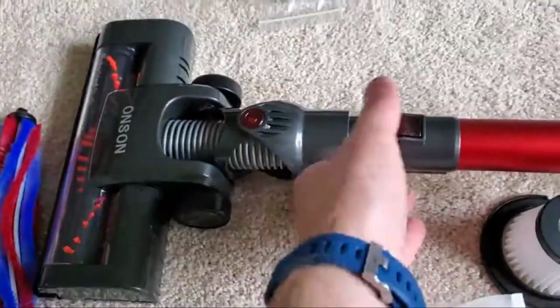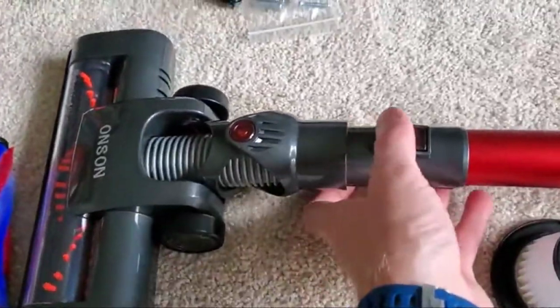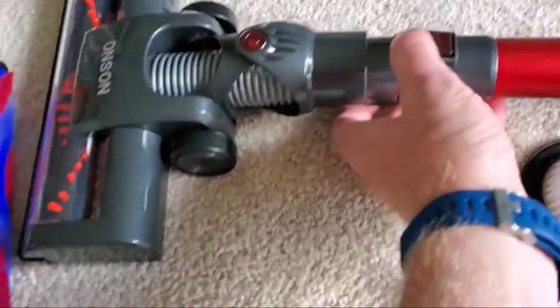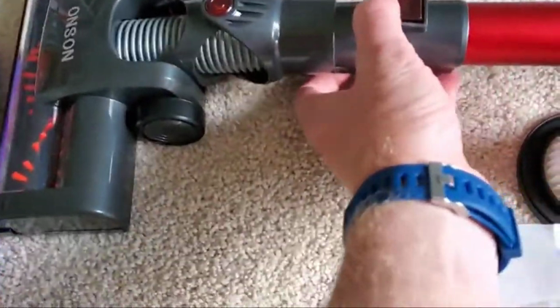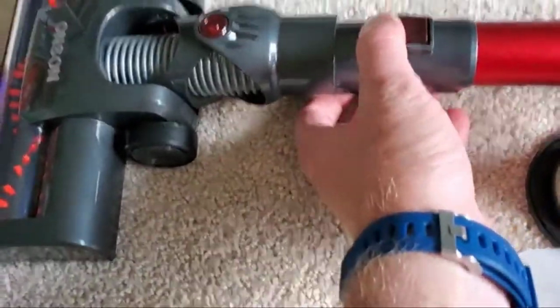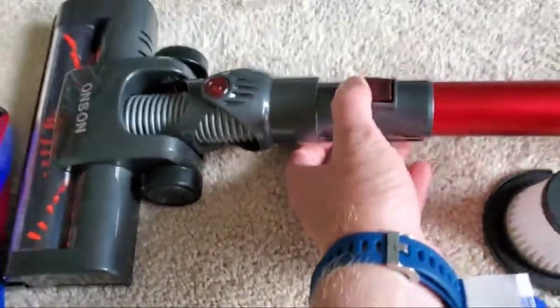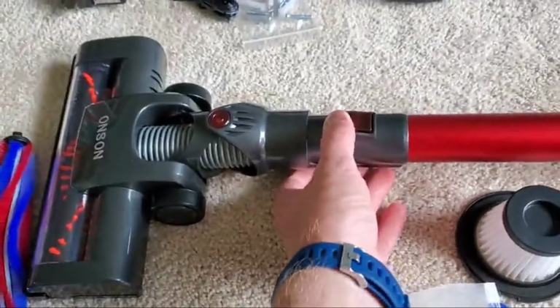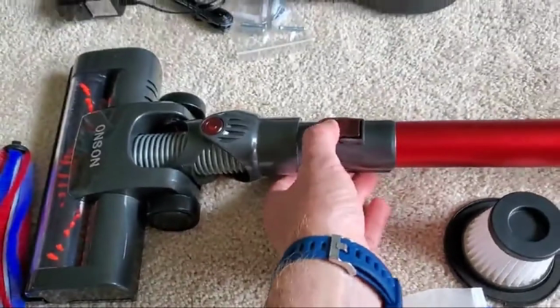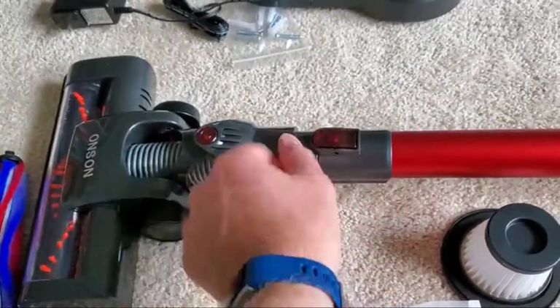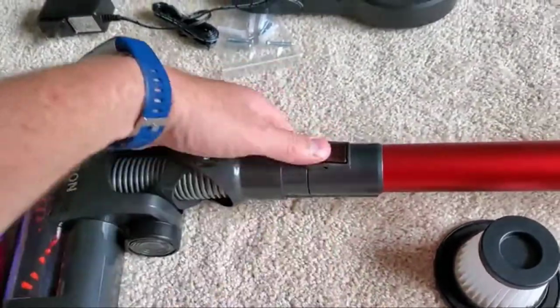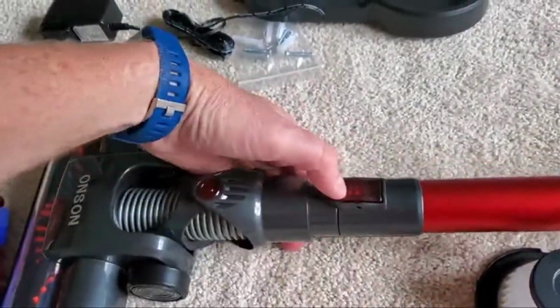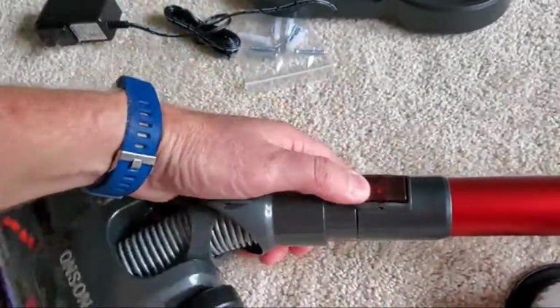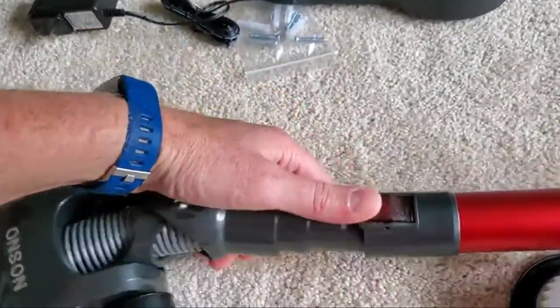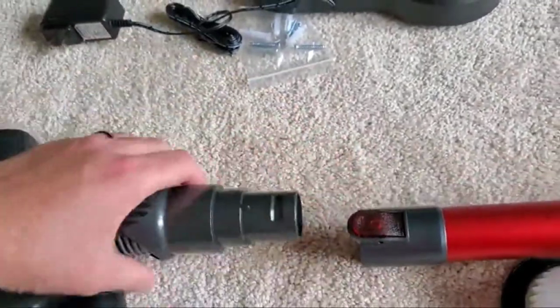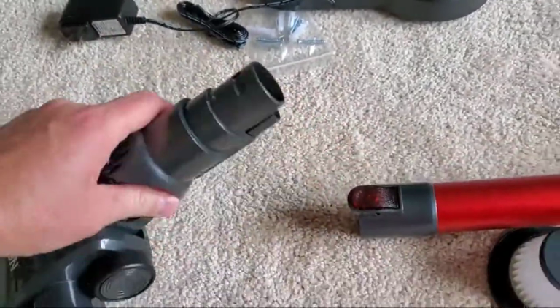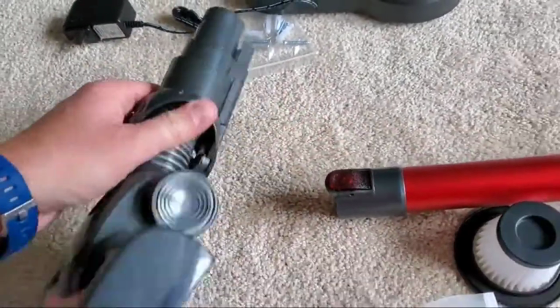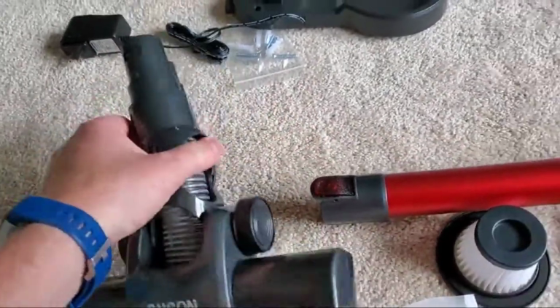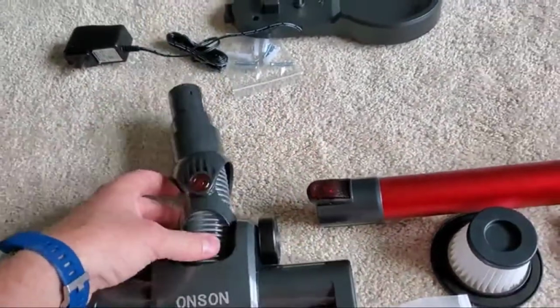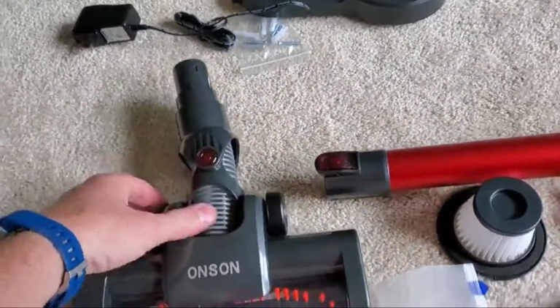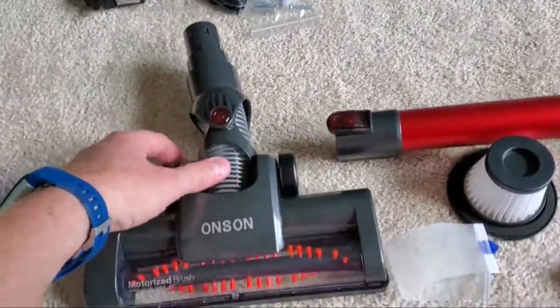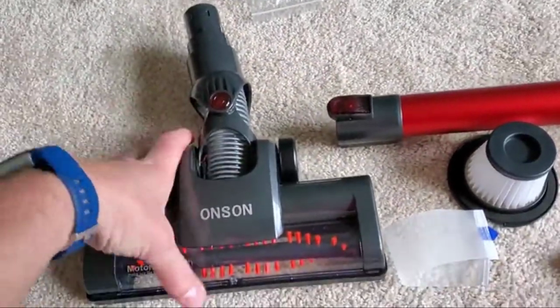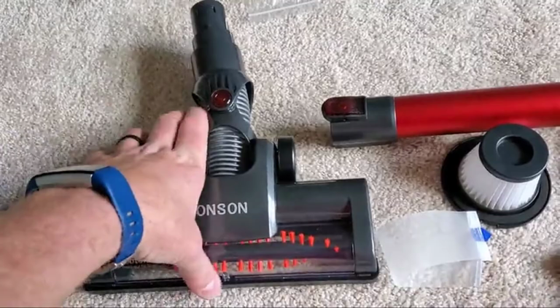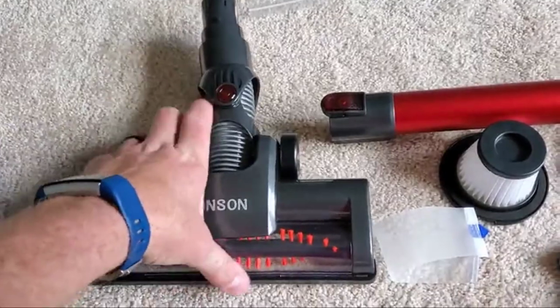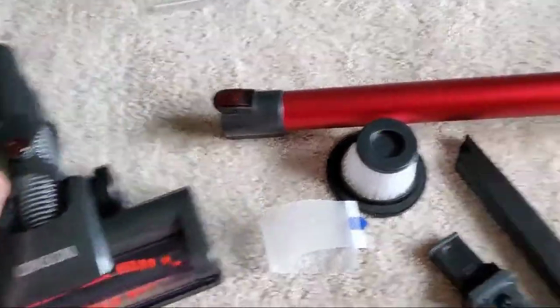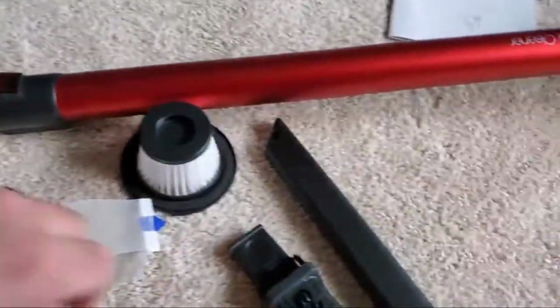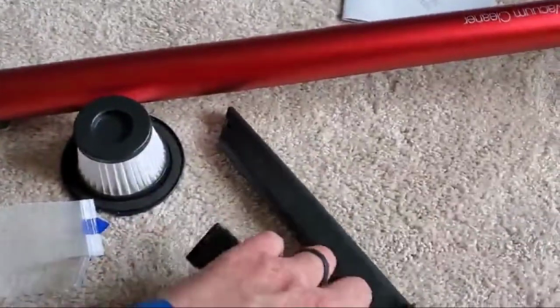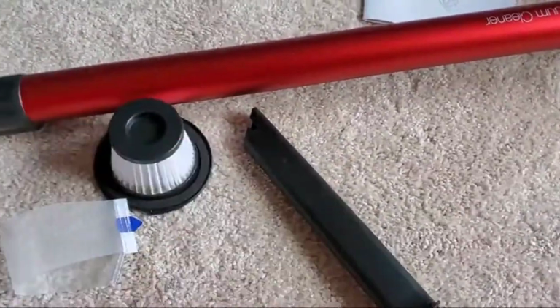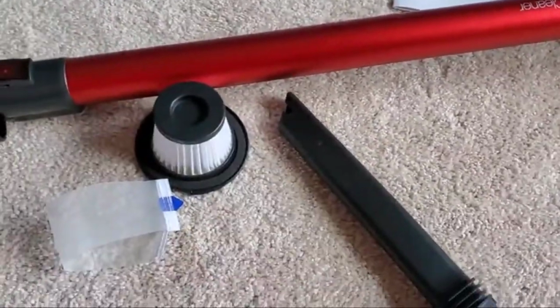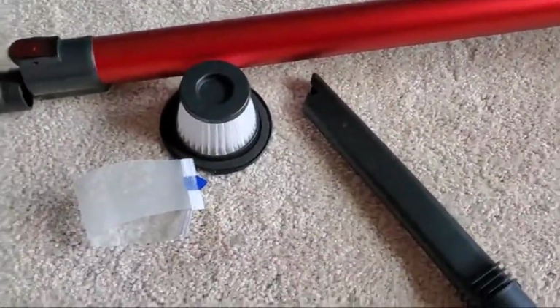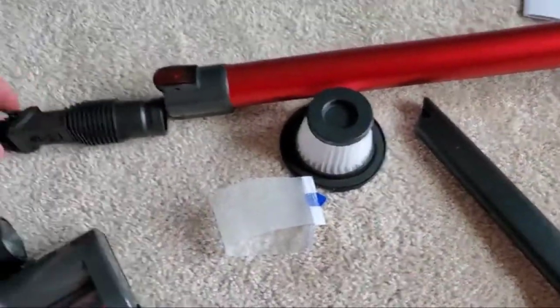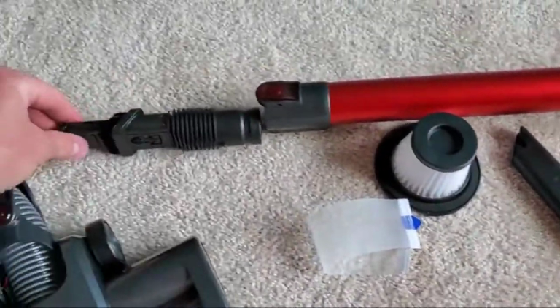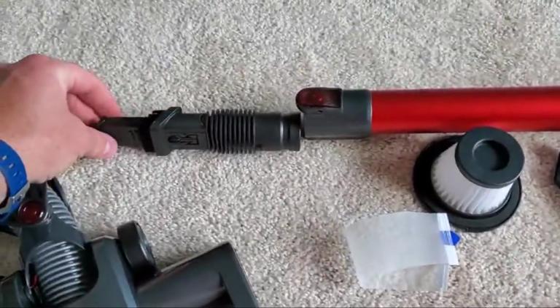This unhooks — I'll show you that disassembled in a second. I just did it with one hand, and it's really handy. You can then attach it to one of the attachments if you'd like.